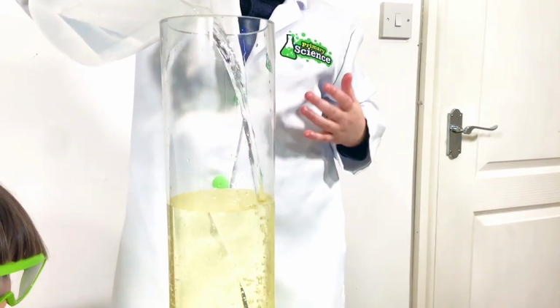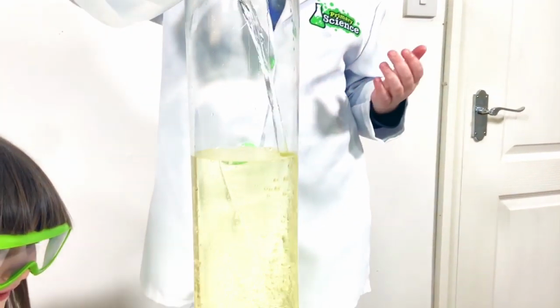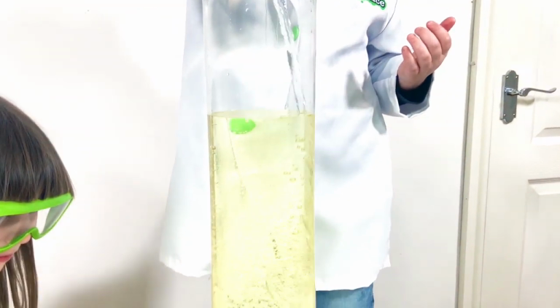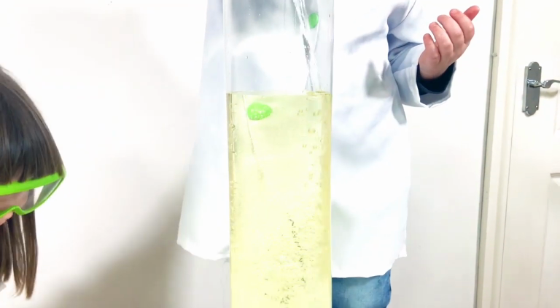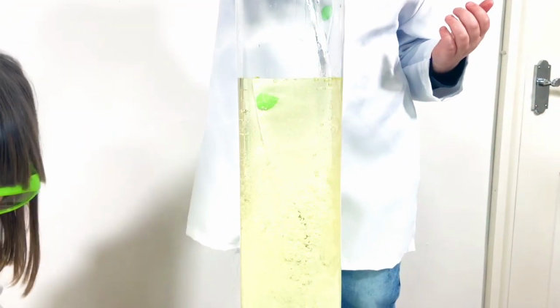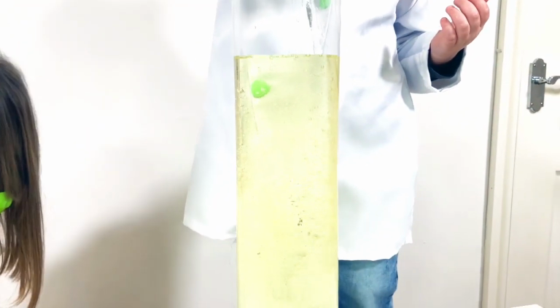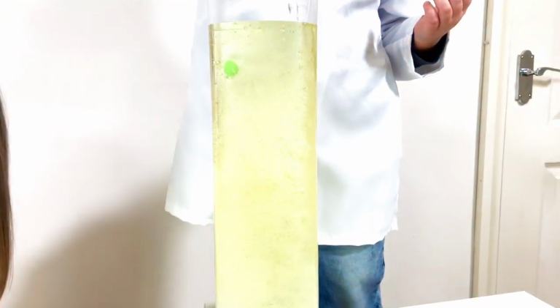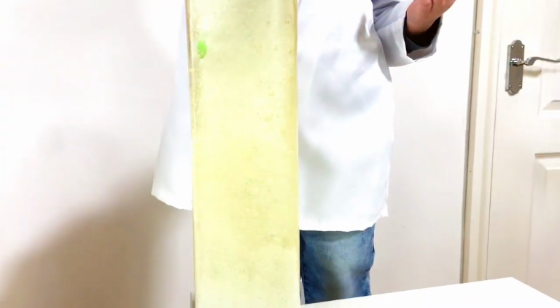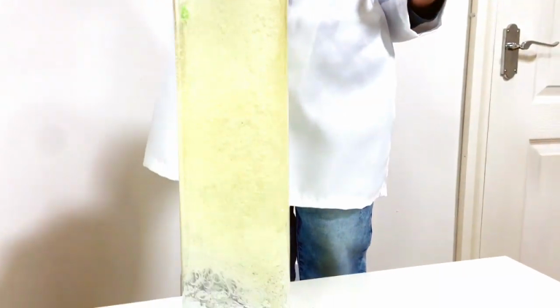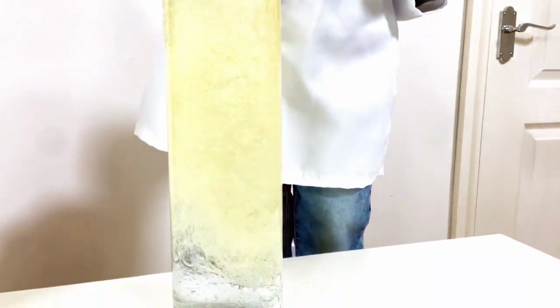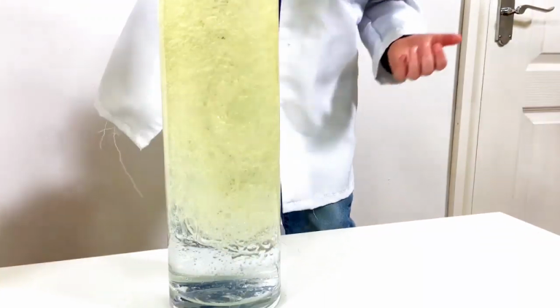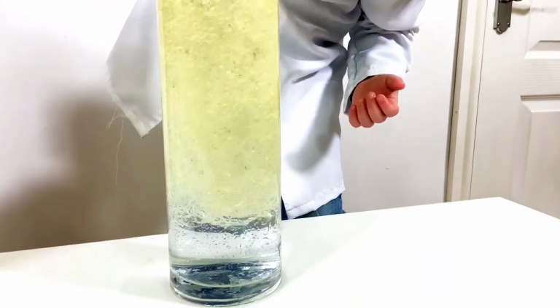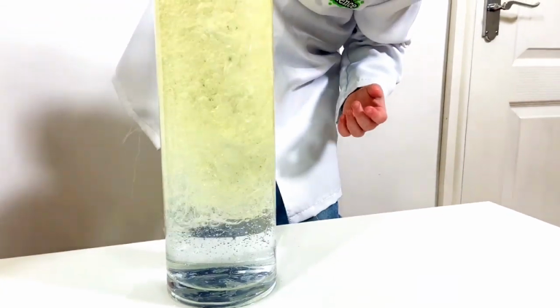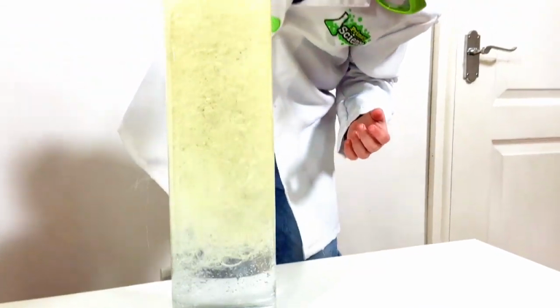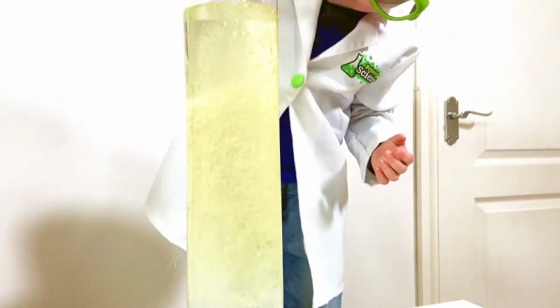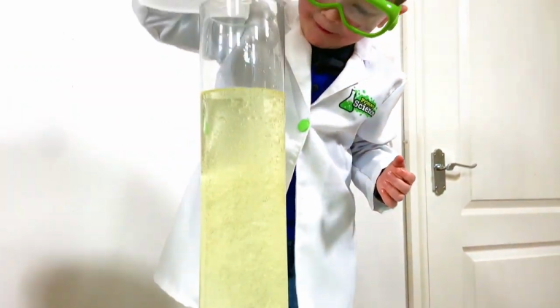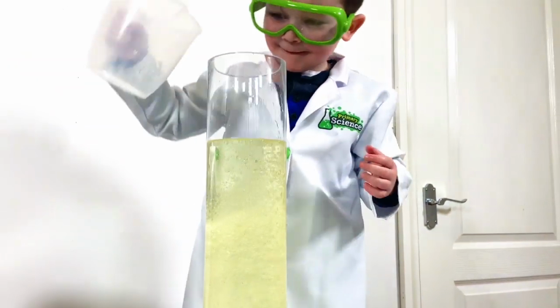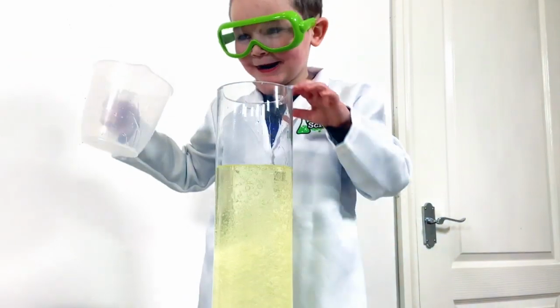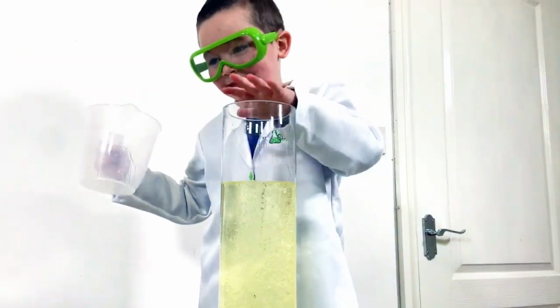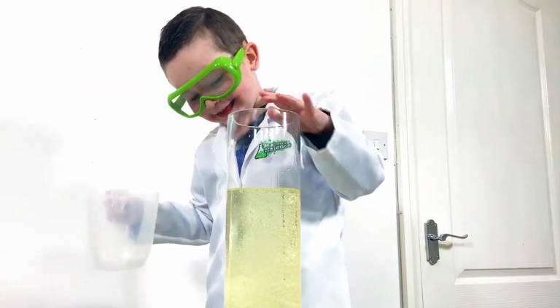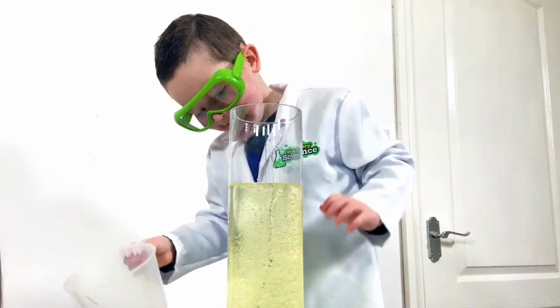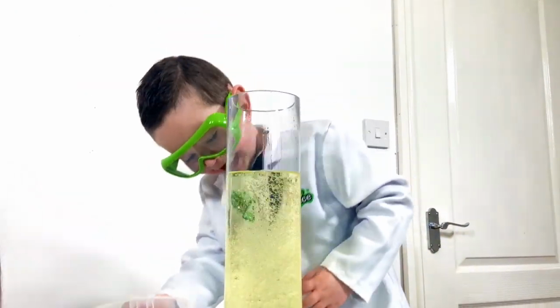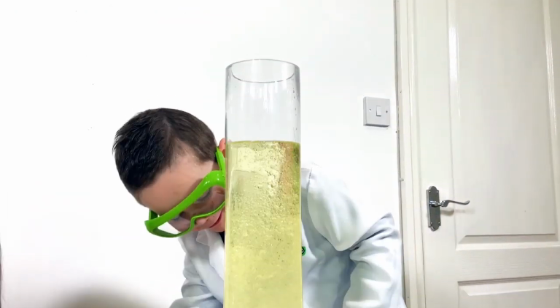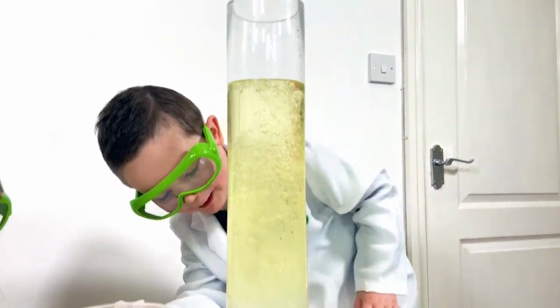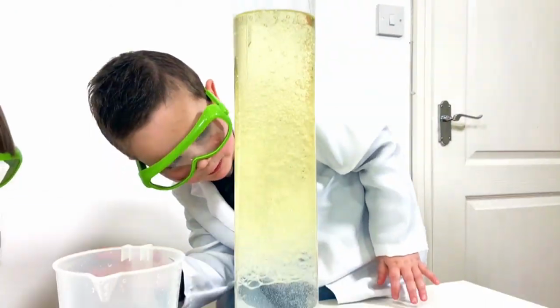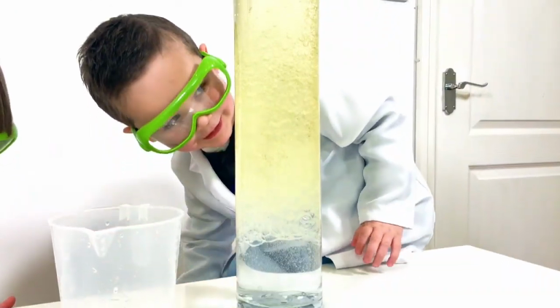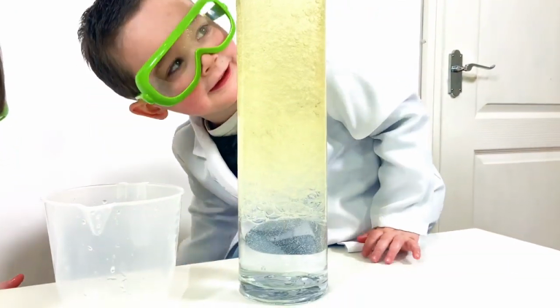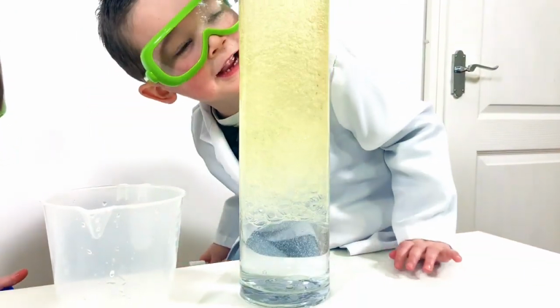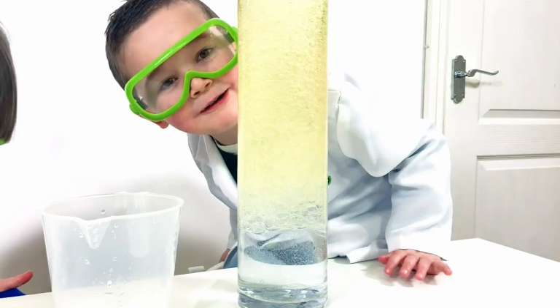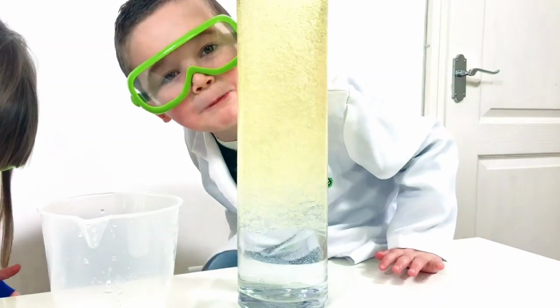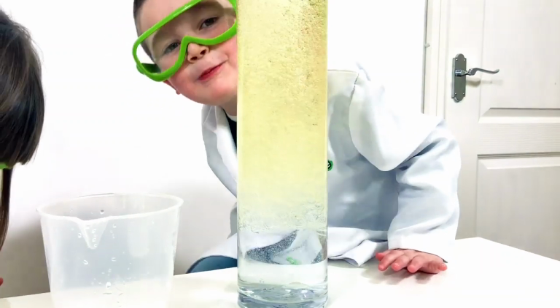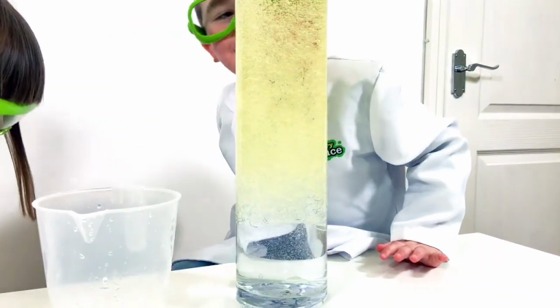I can see it, it's in there. Wow! I can see all of my bubbles. This is all of my bubbles.